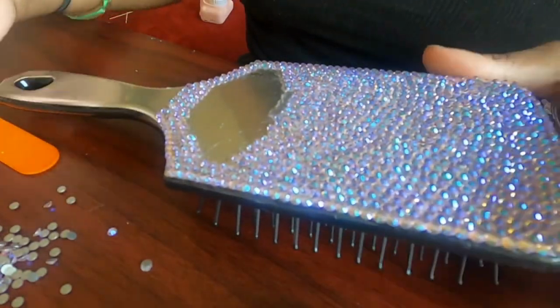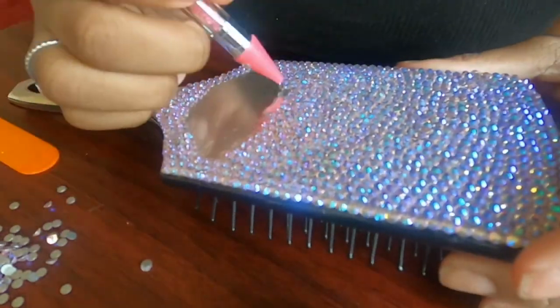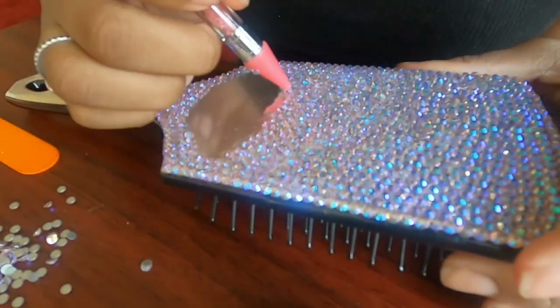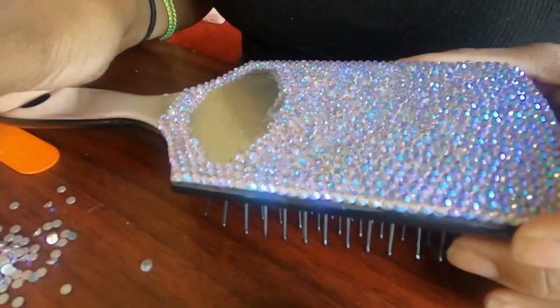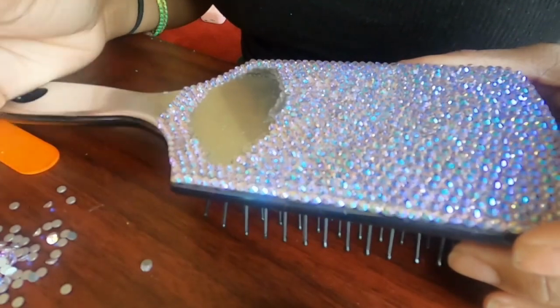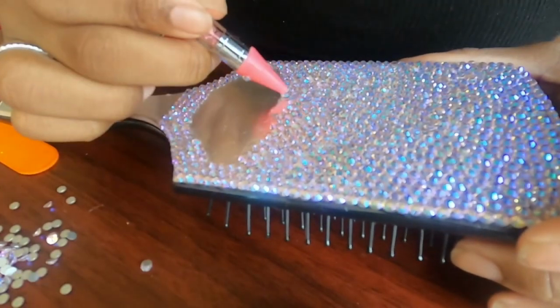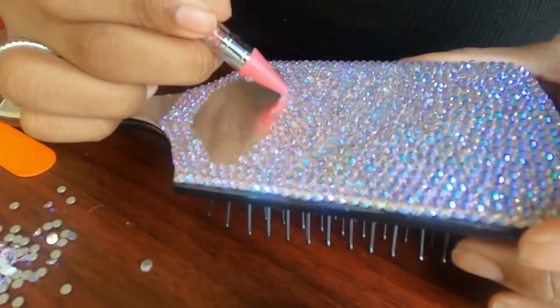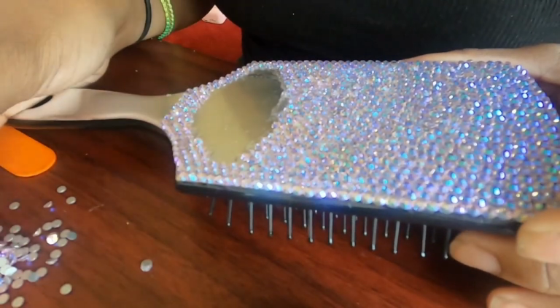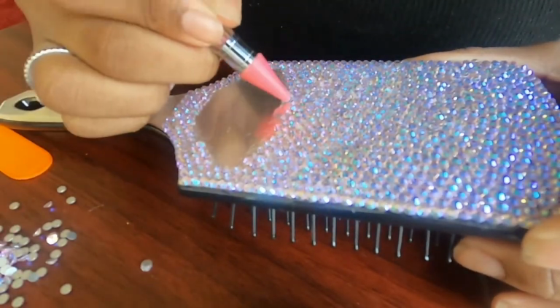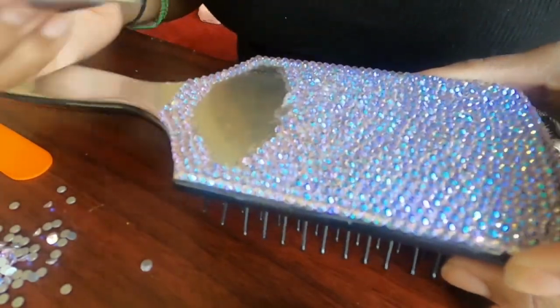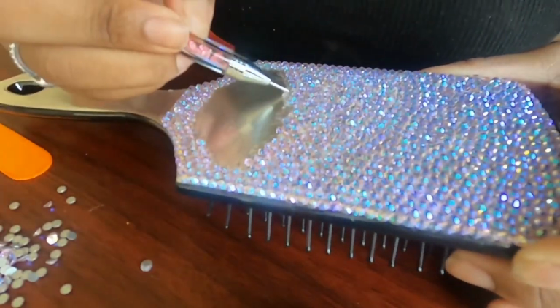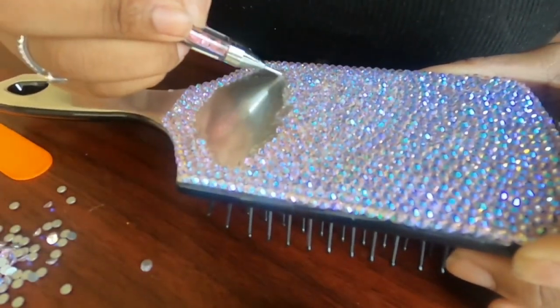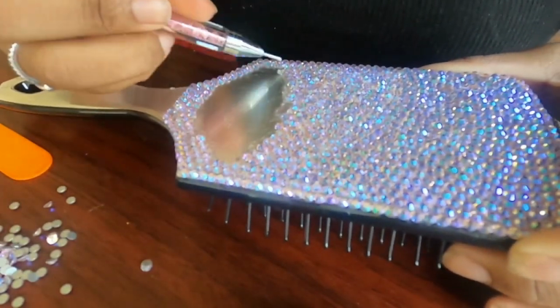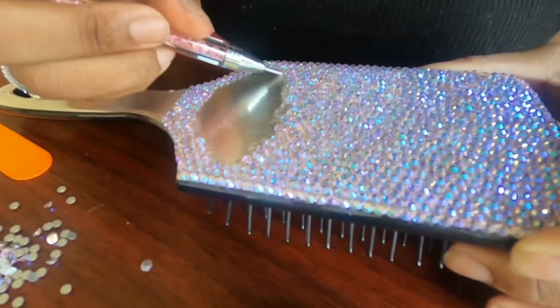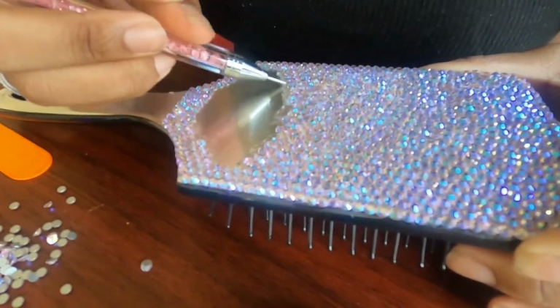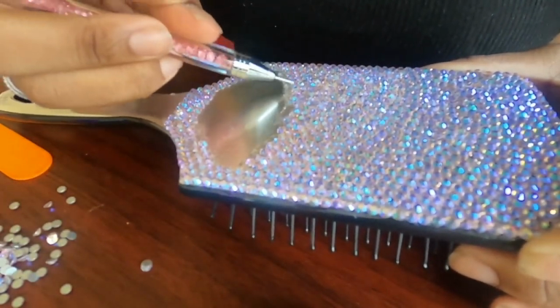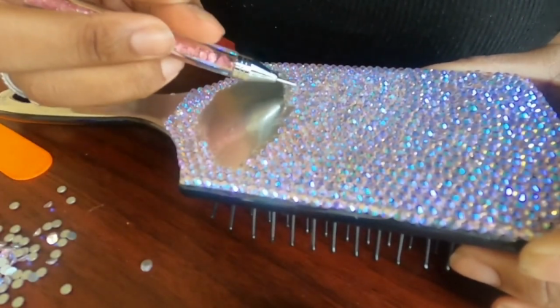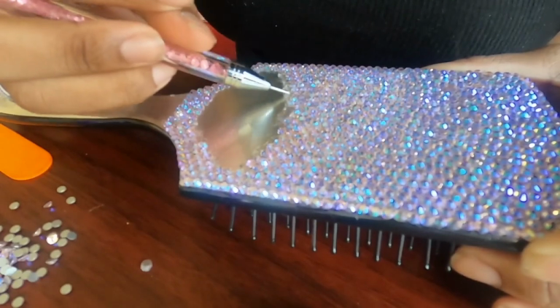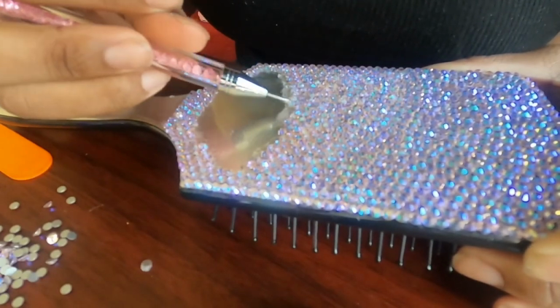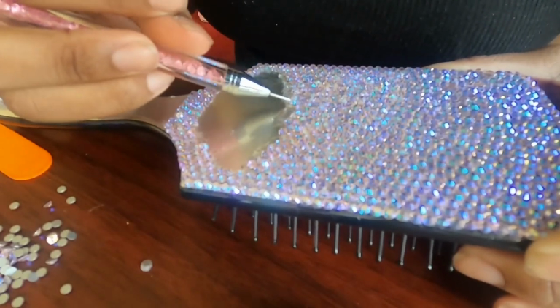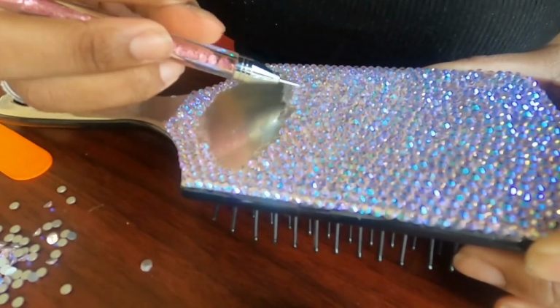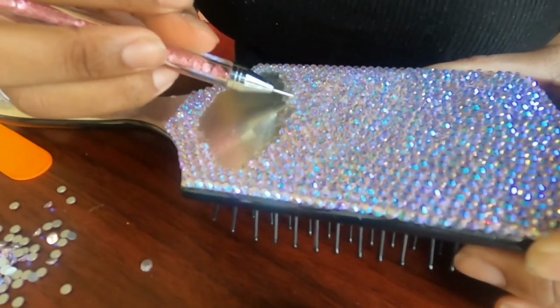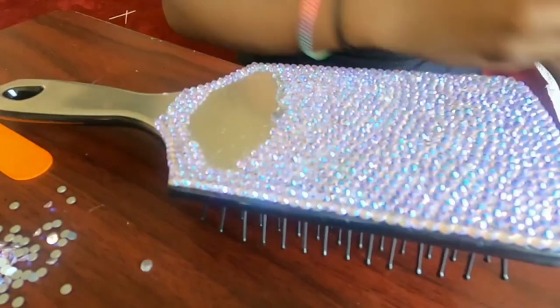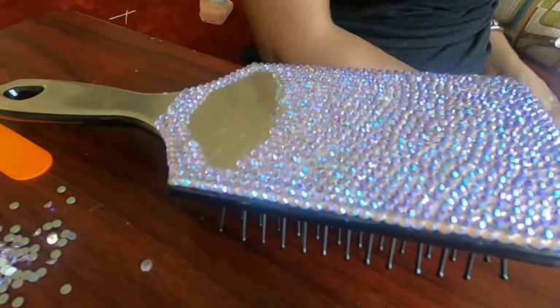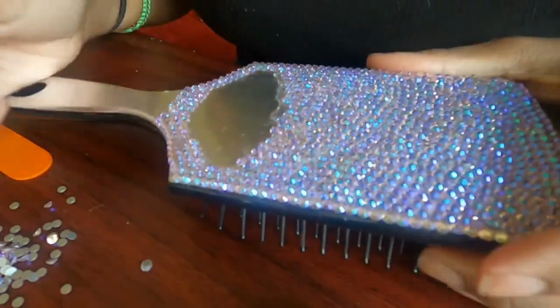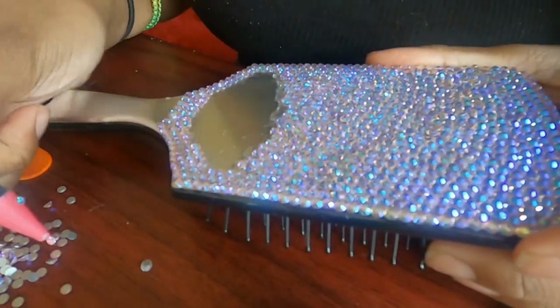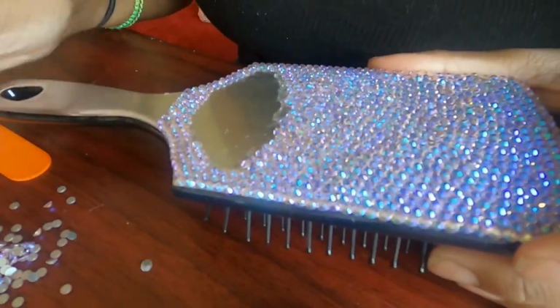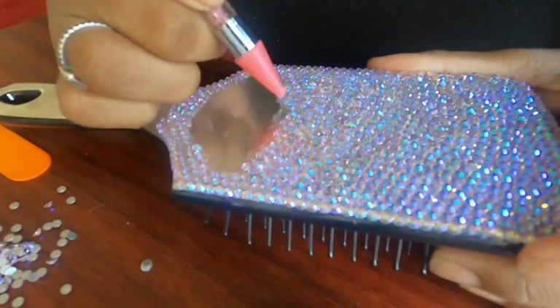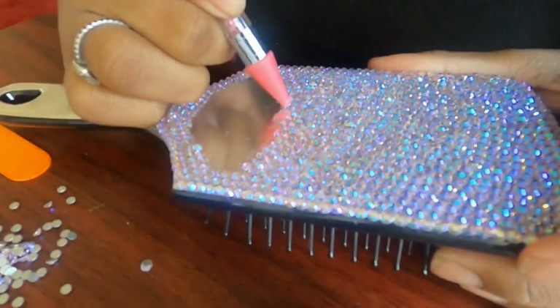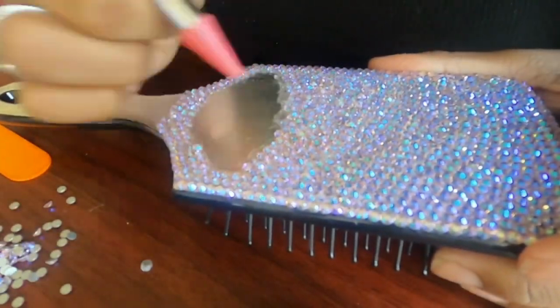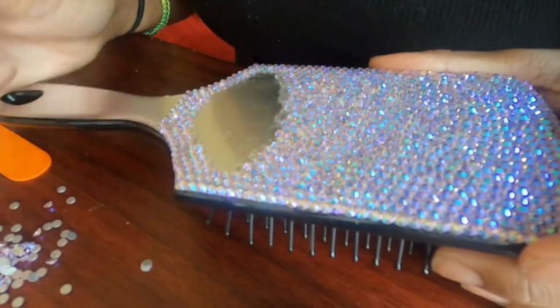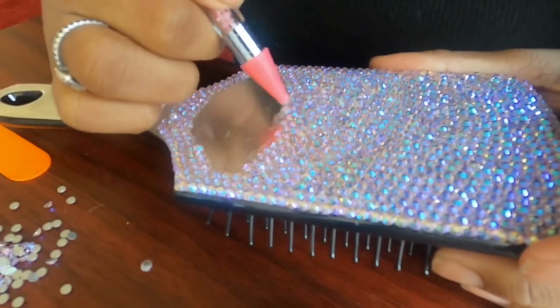If you're interested in making this brush, I will say that the process itself is not that hard. However, it did take me three days to complete it, so you definitely need to be prepared to spend a lot of time on this project.